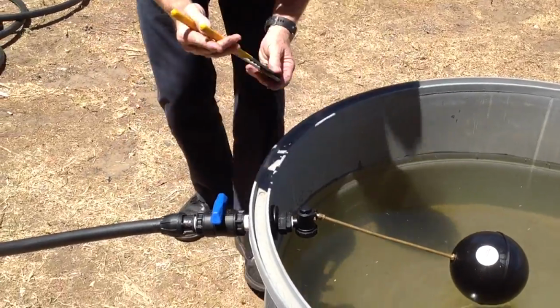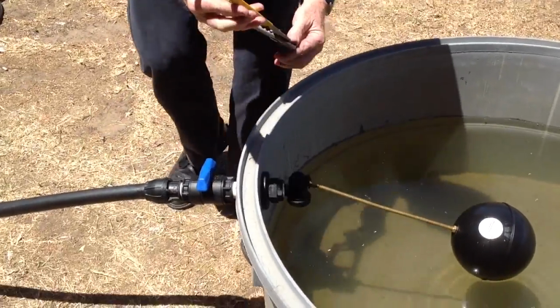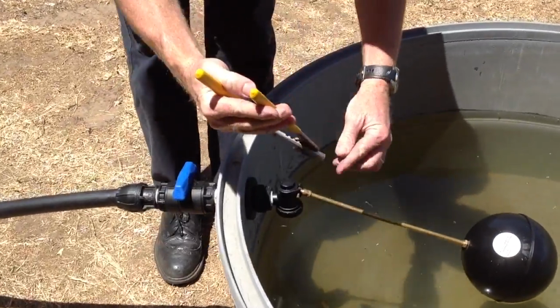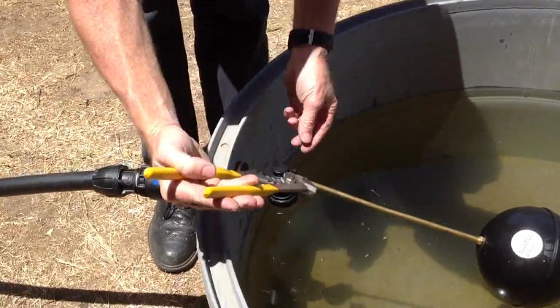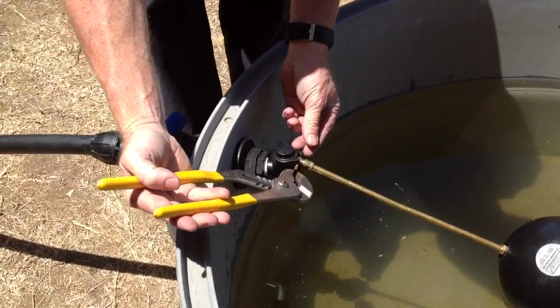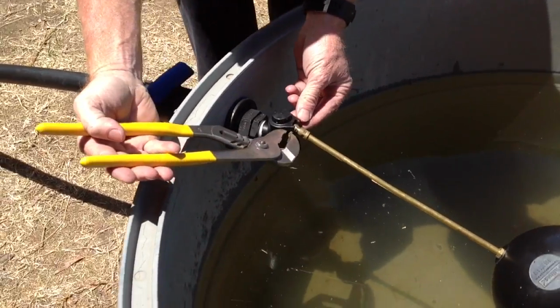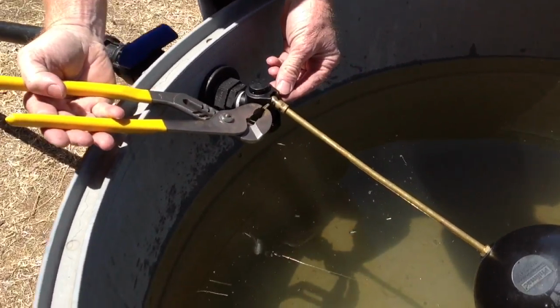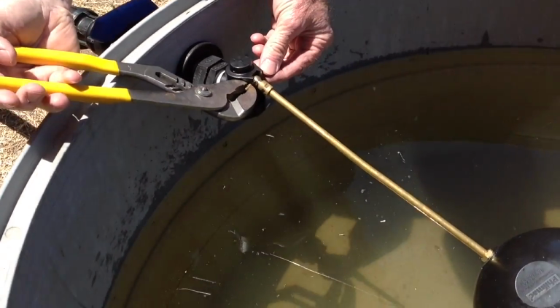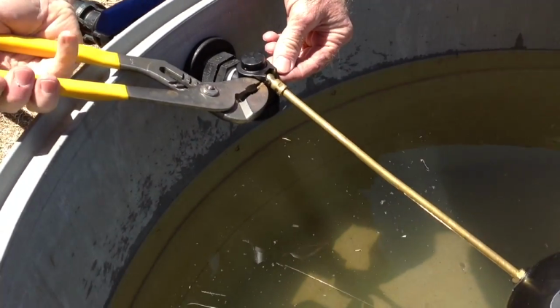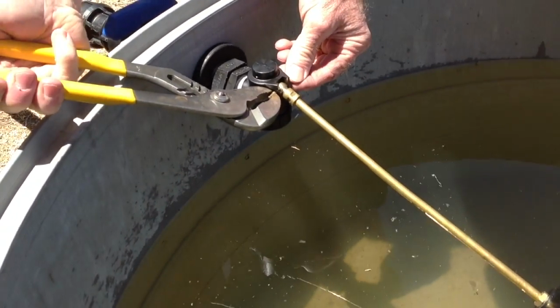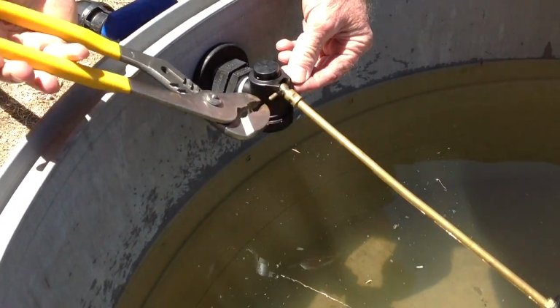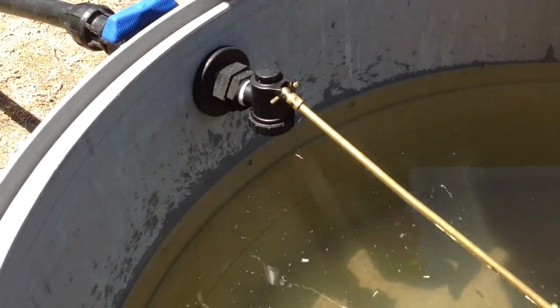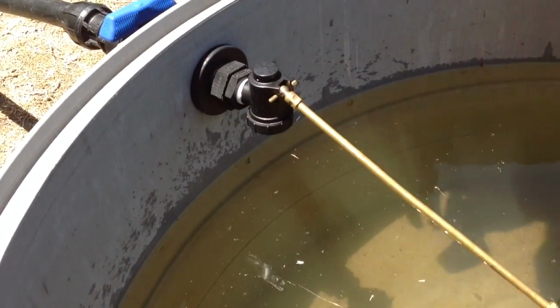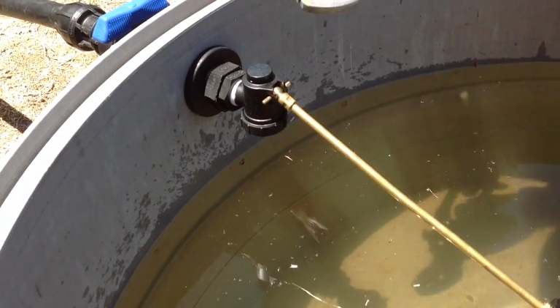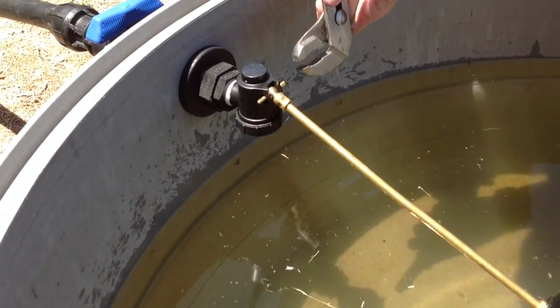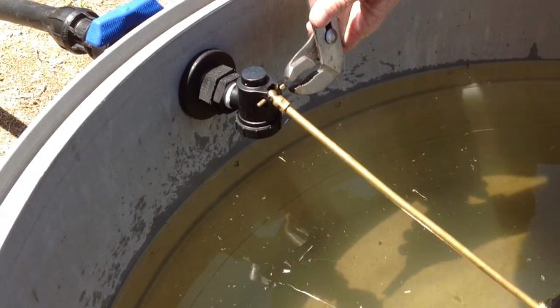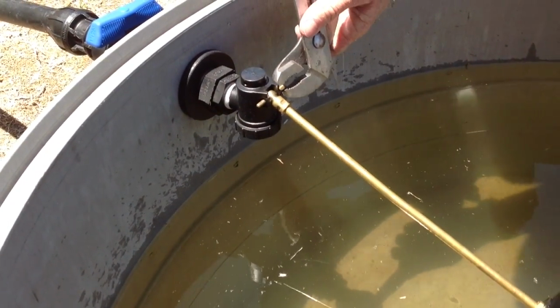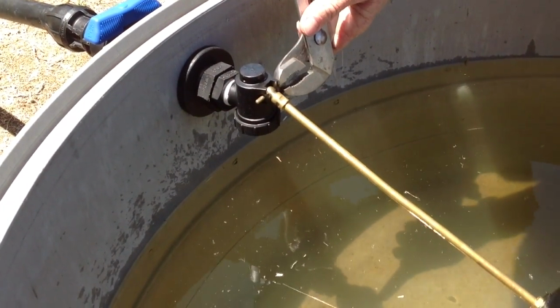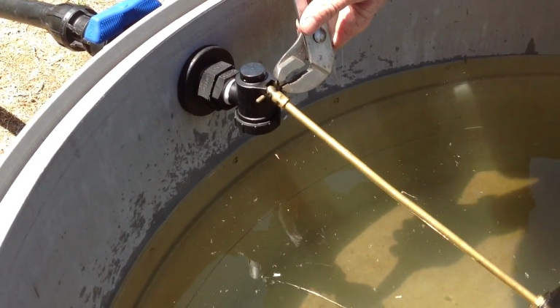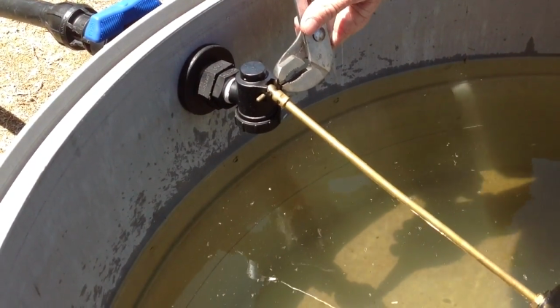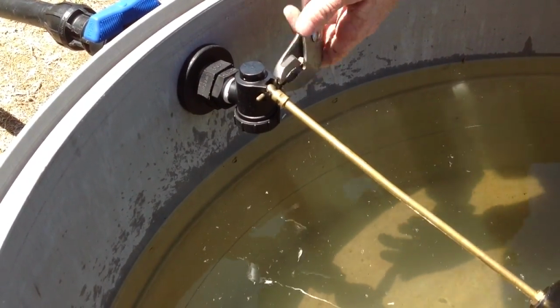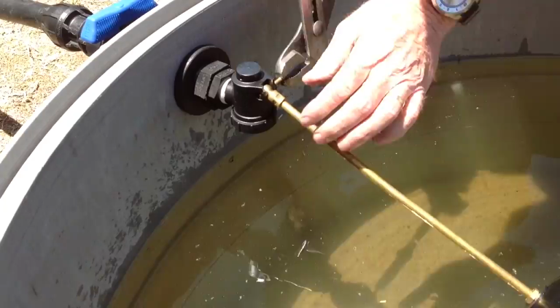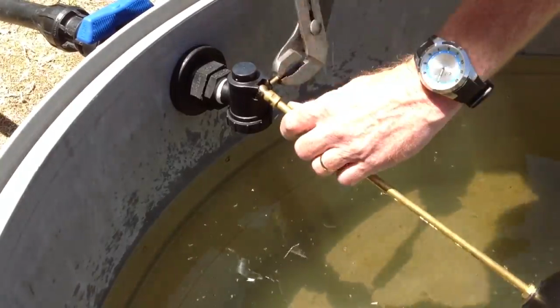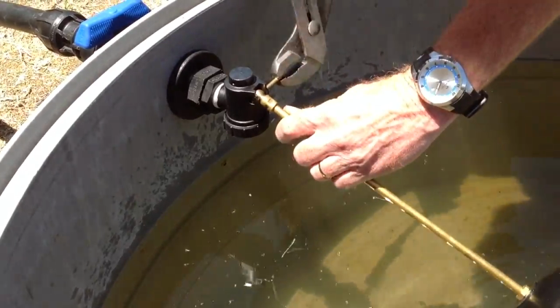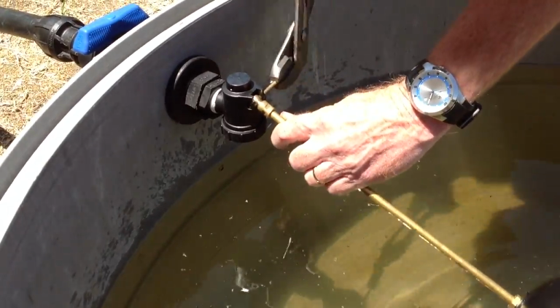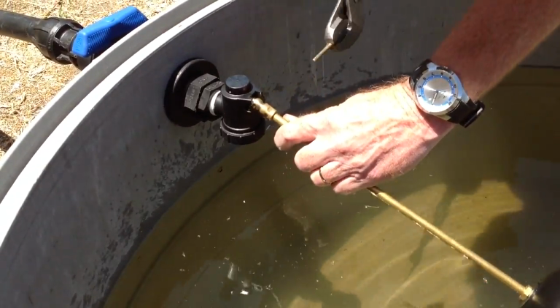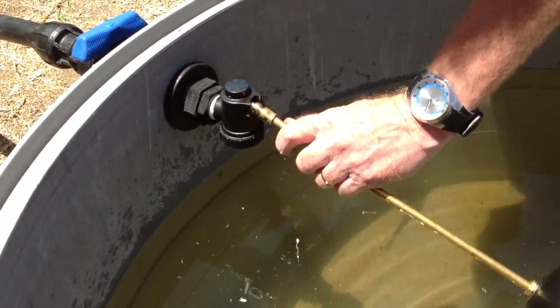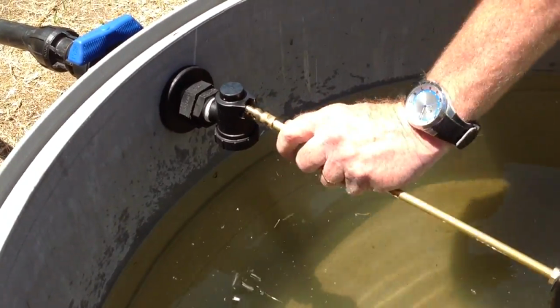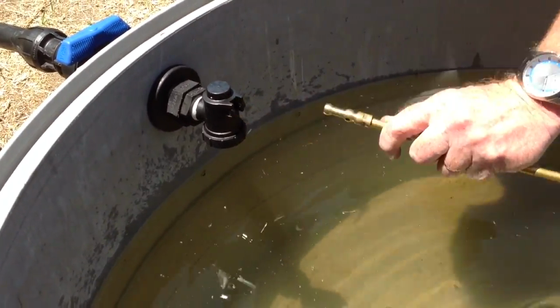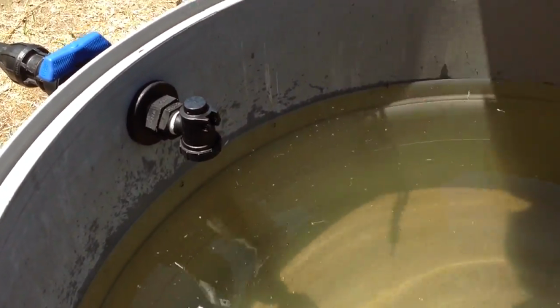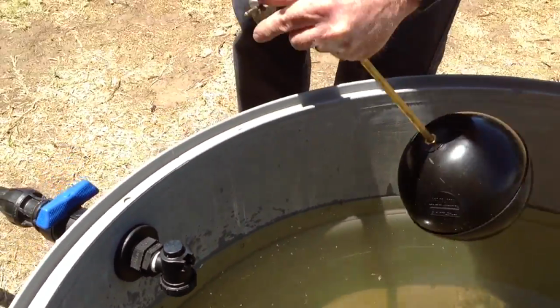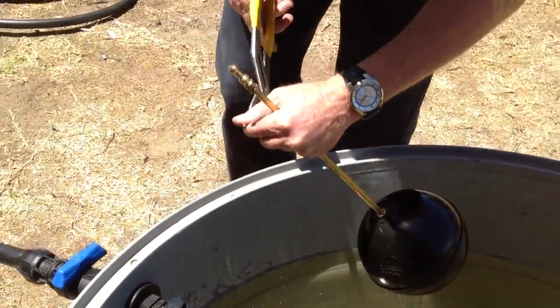What I'm going to do now is squeeze the split pin closed, then remove it from the valve, then remove the lever.